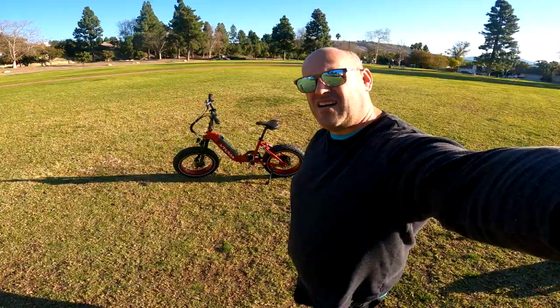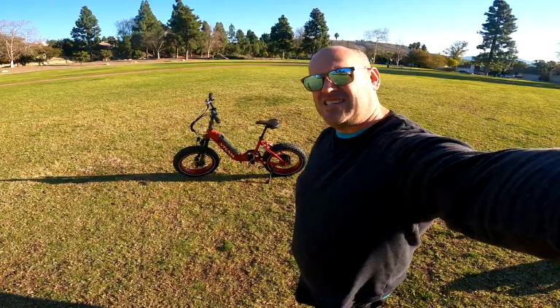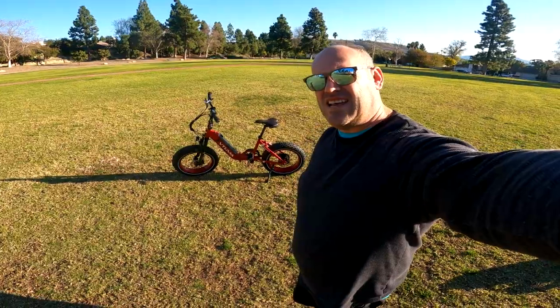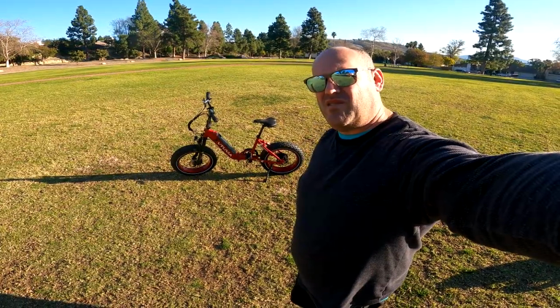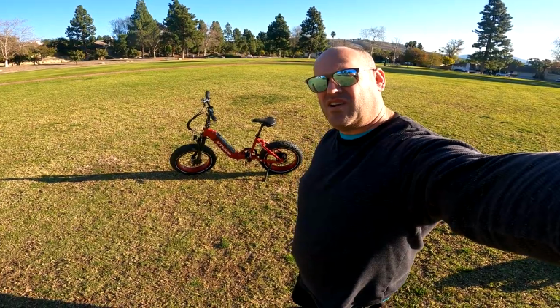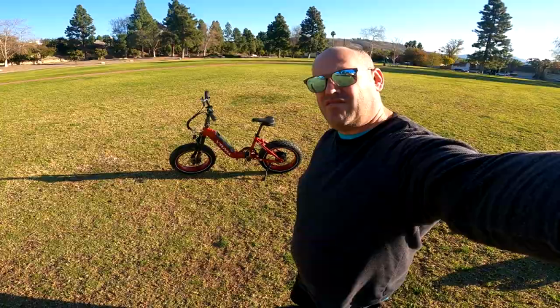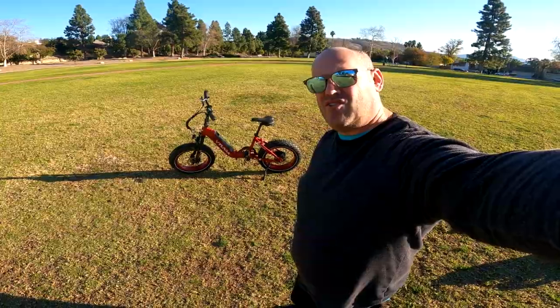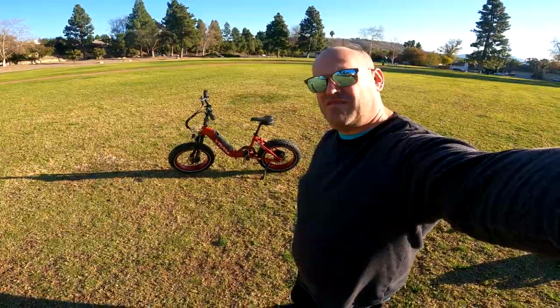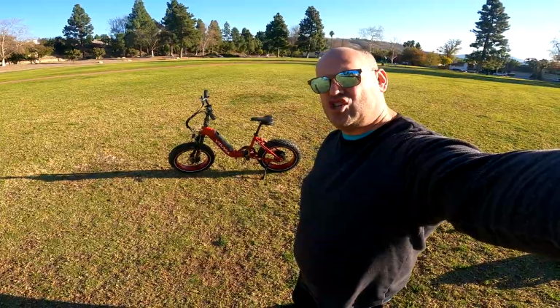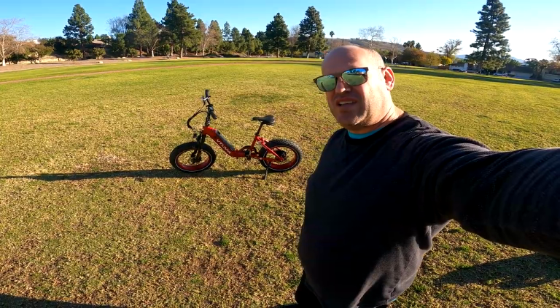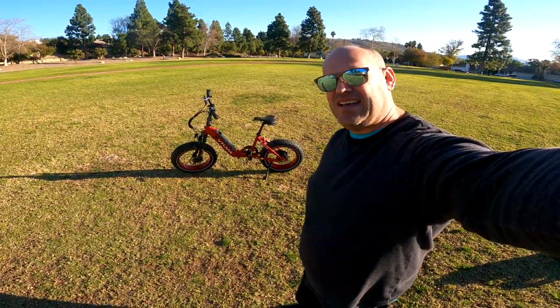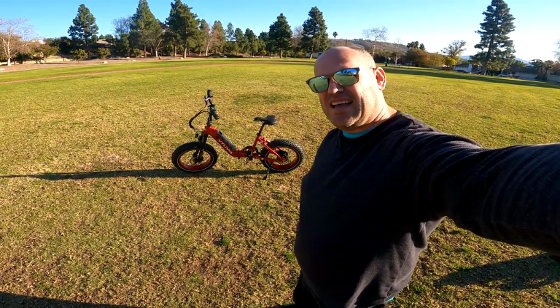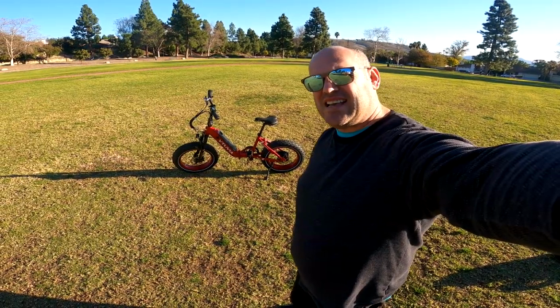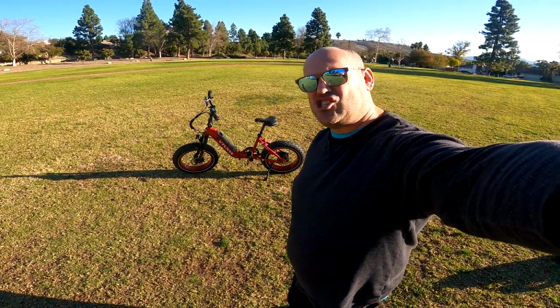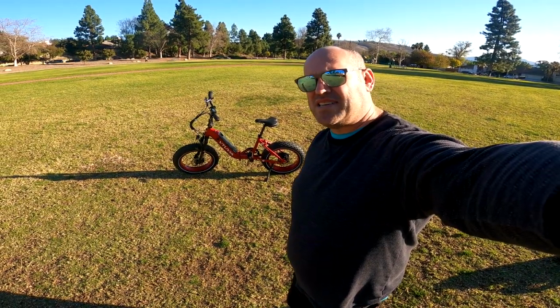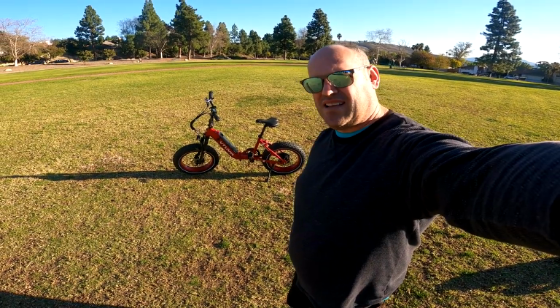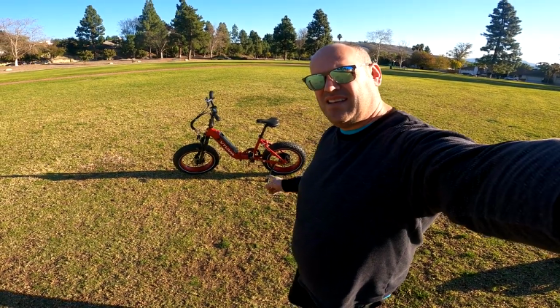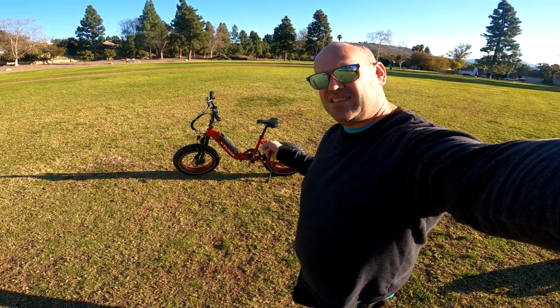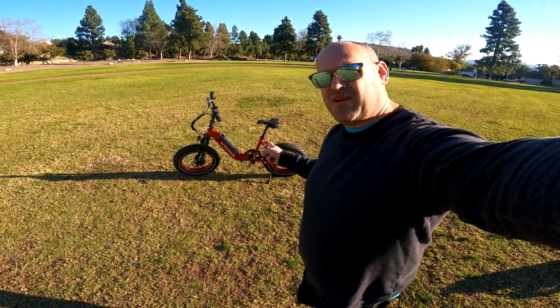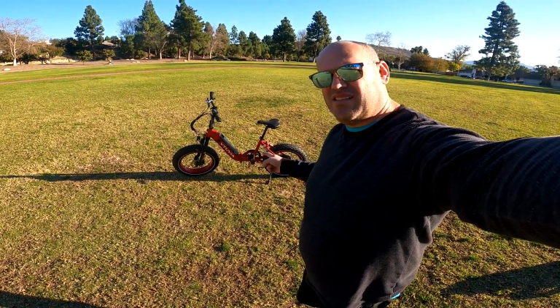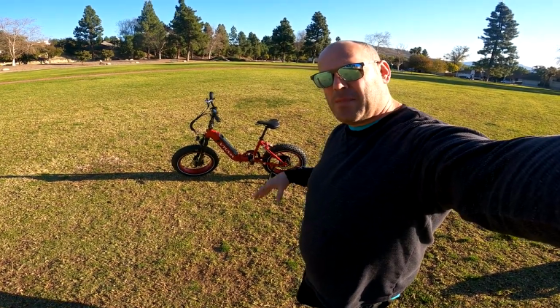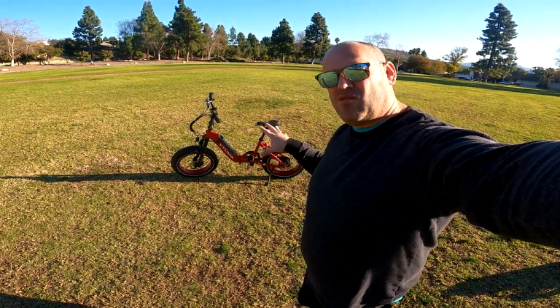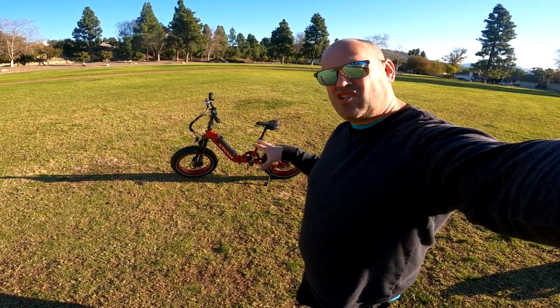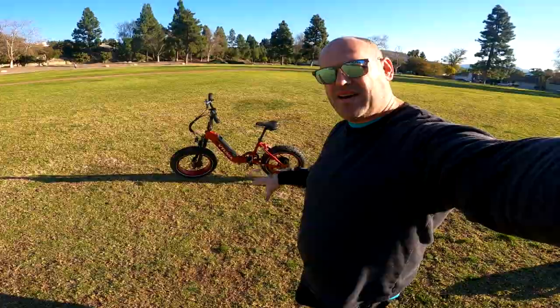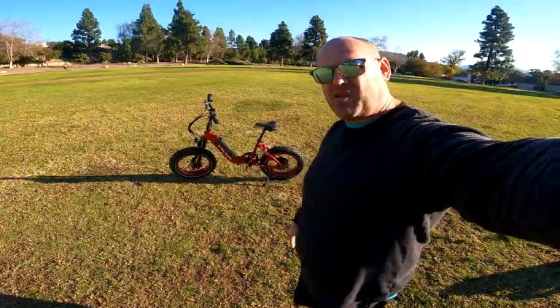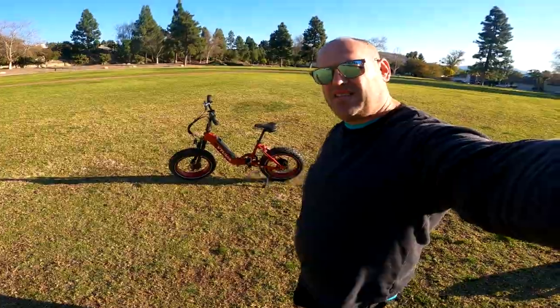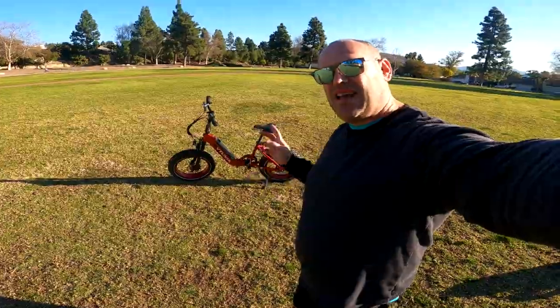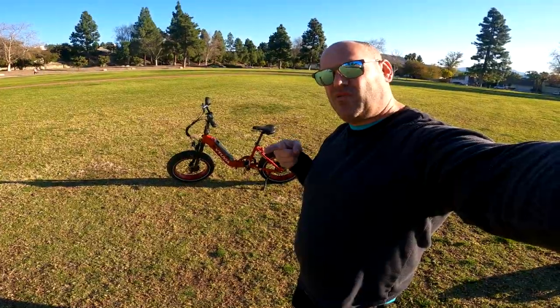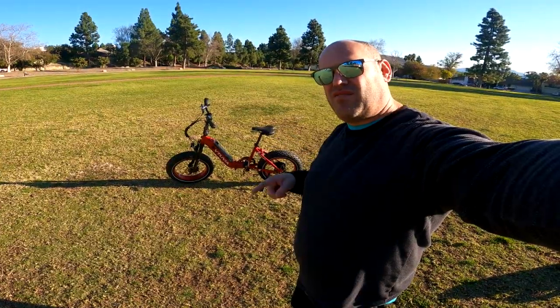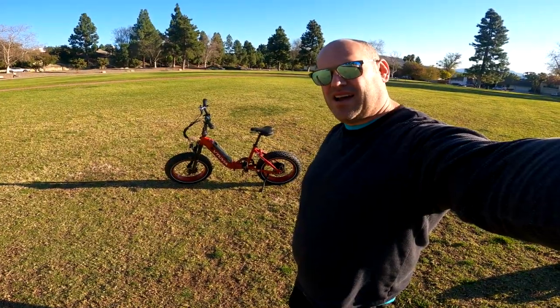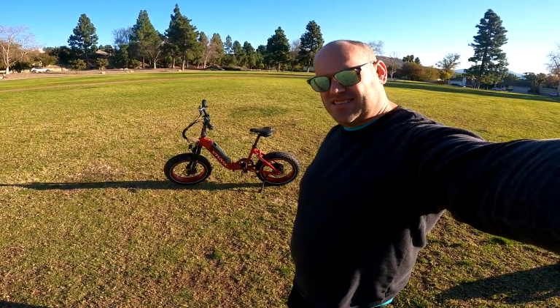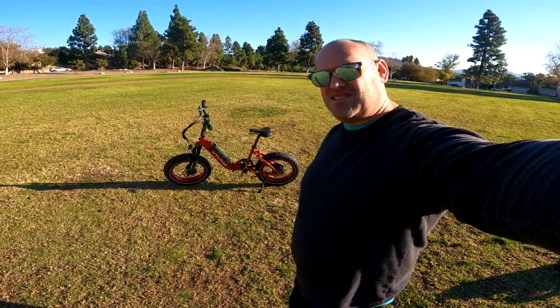Today we're doing a review of the Vituvia SX20. You can see the bike here. We're going to talk about its components and then we're going to go for a ride. Stay tuned.